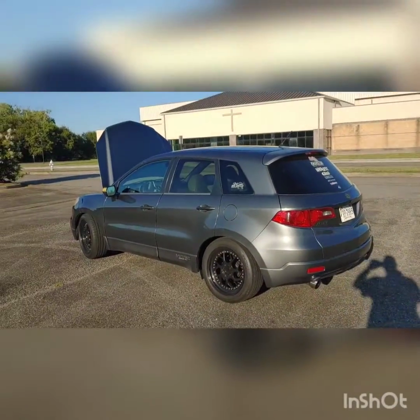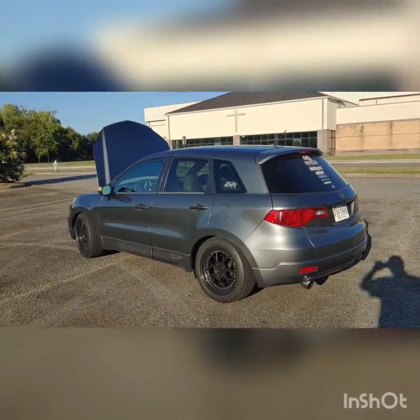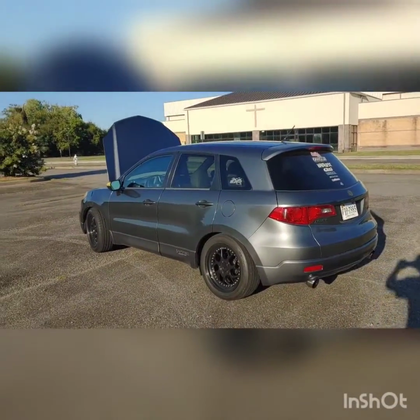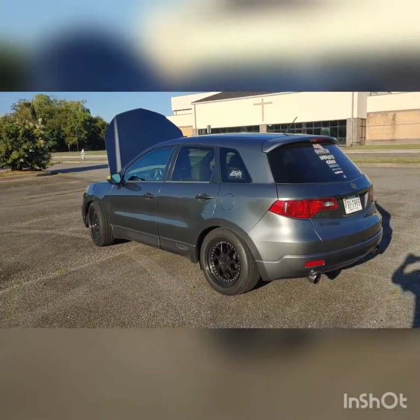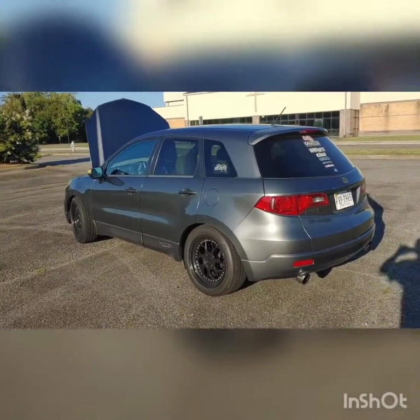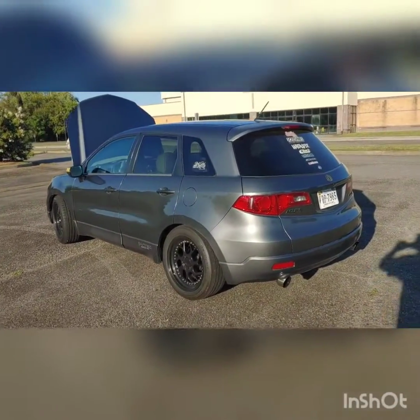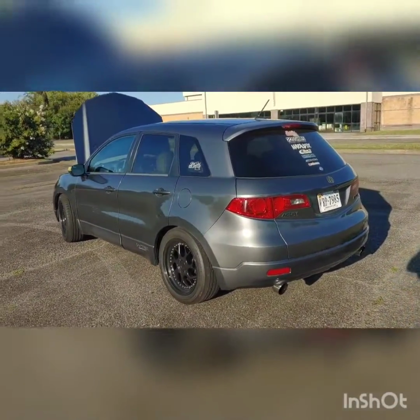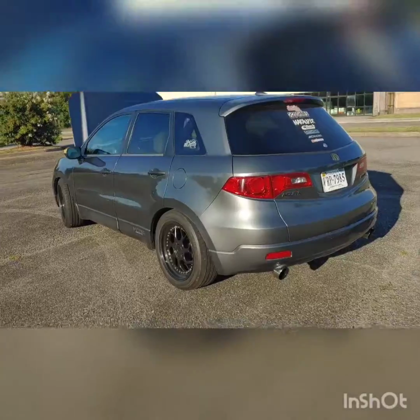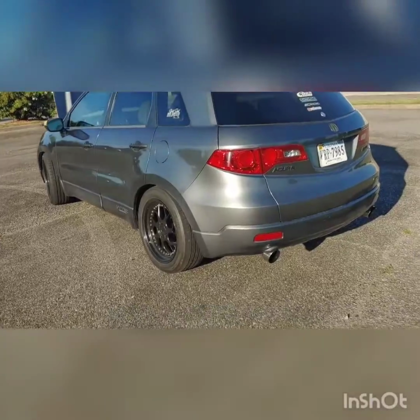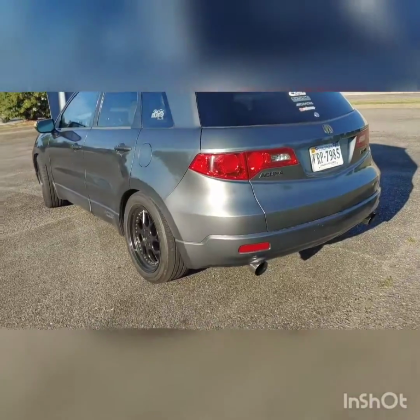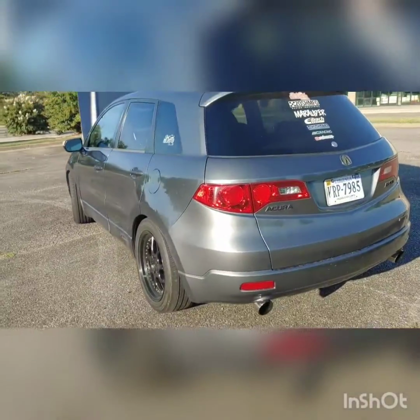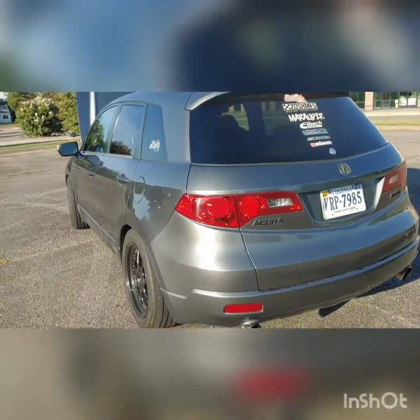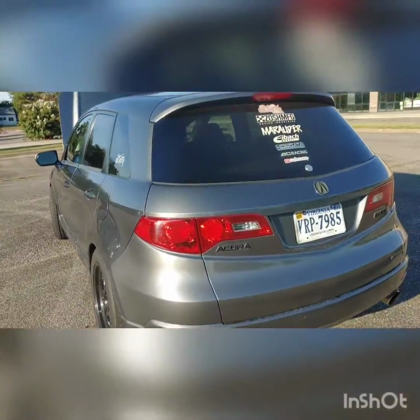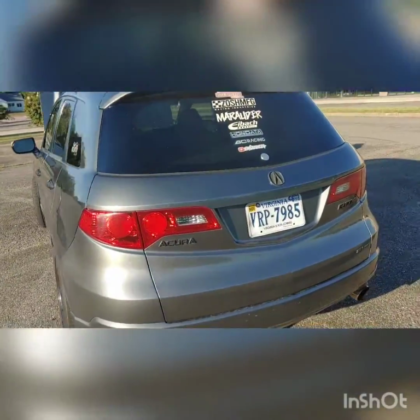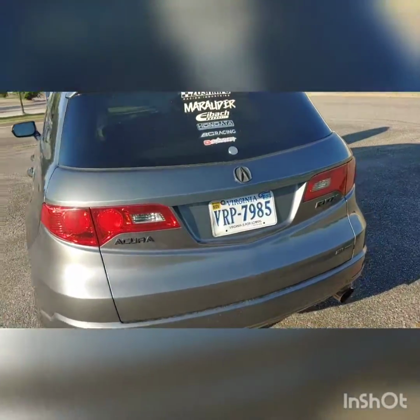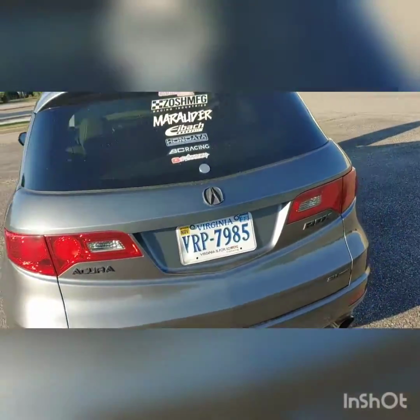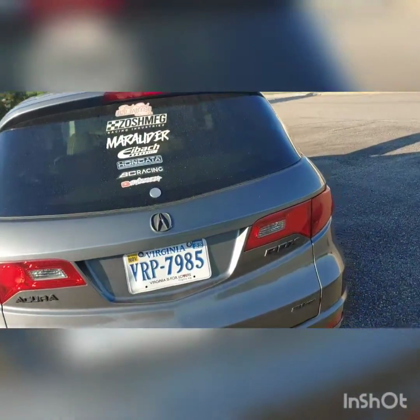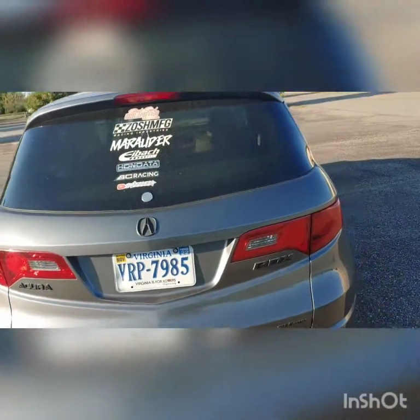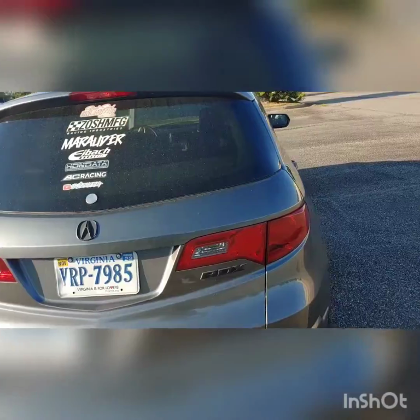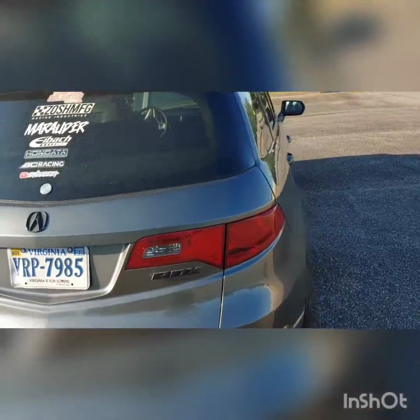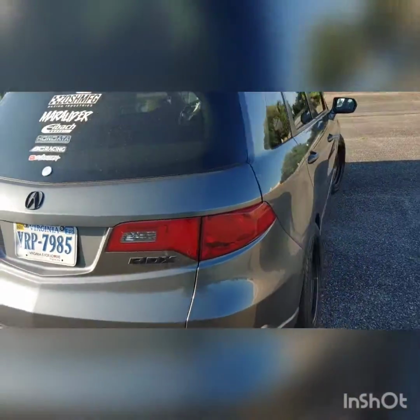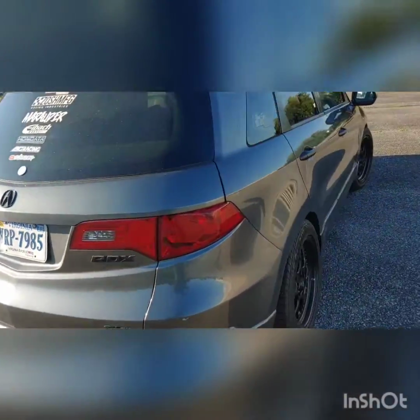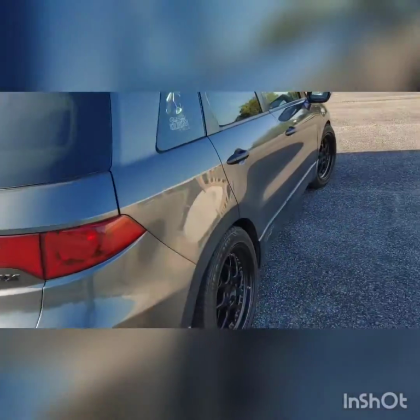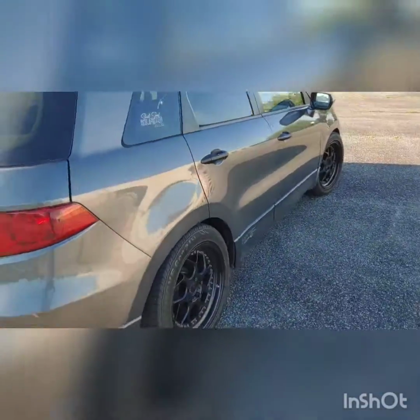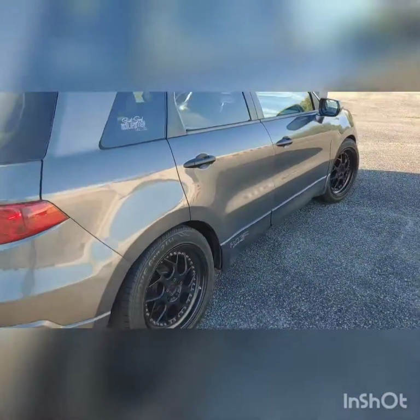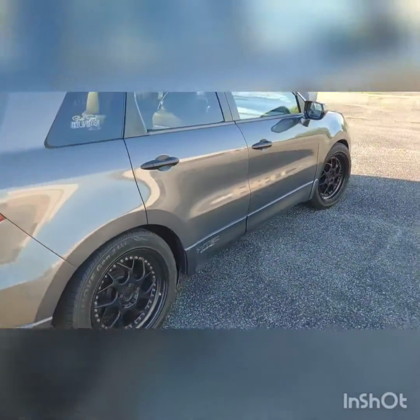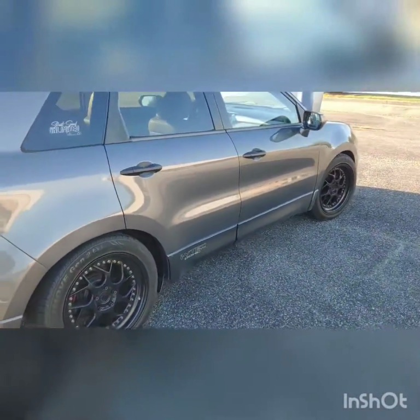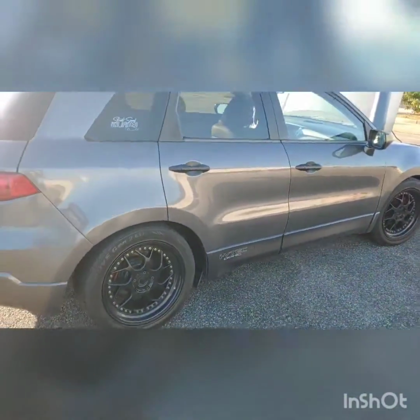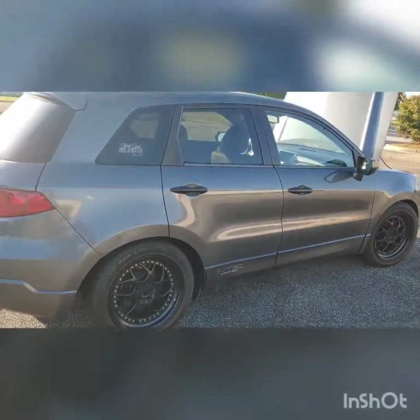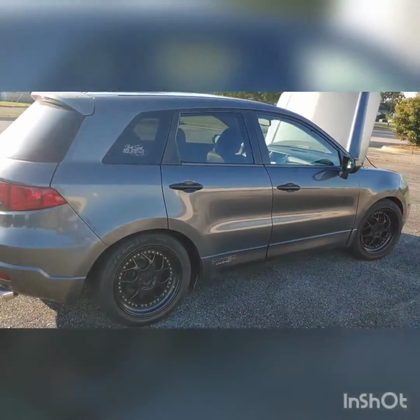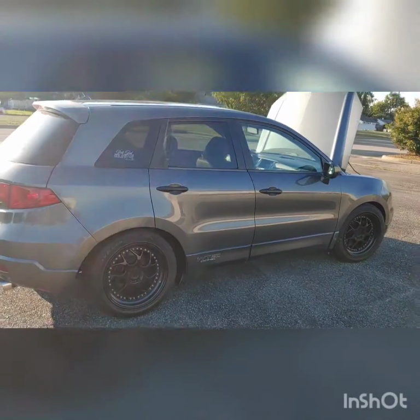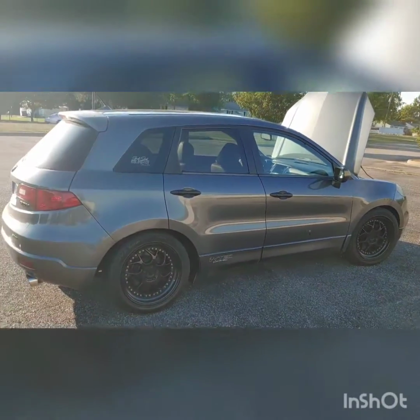So yep, this is the 2009 Acura RDX SH-AWD.